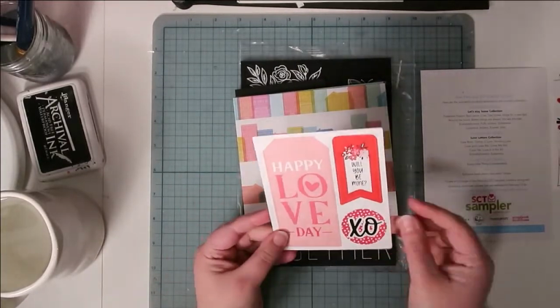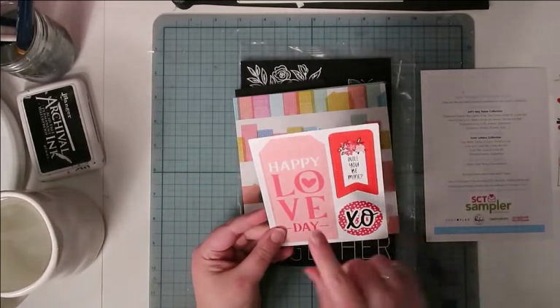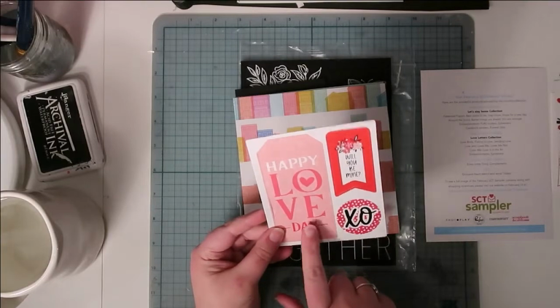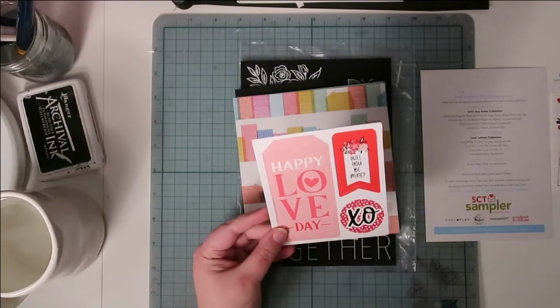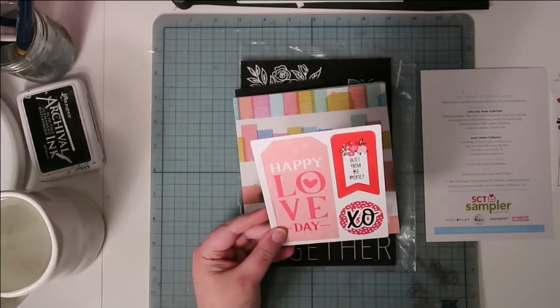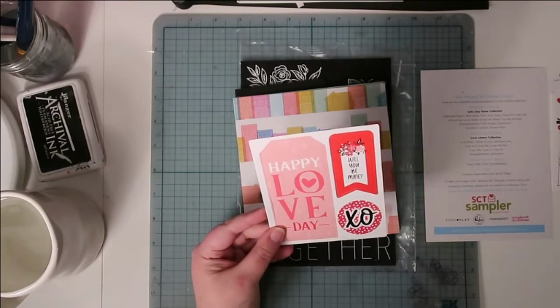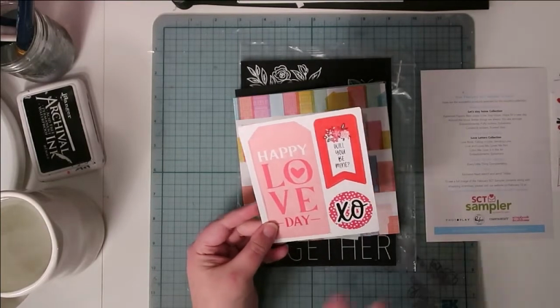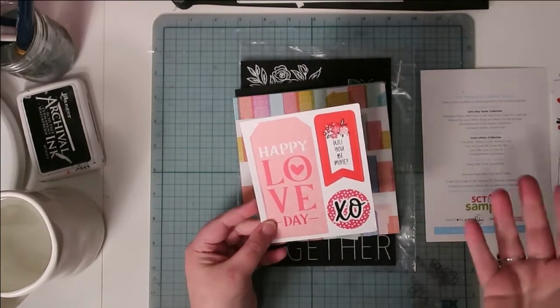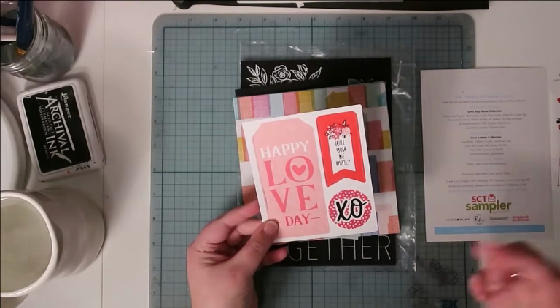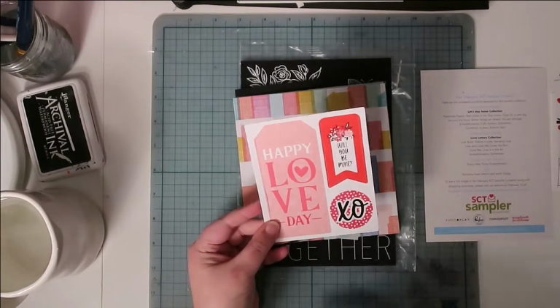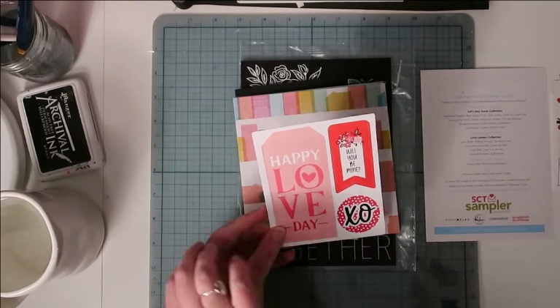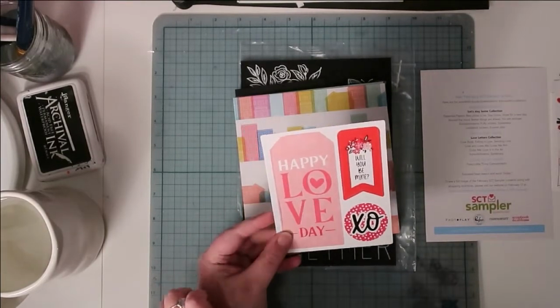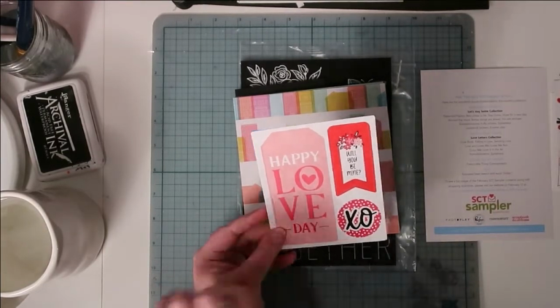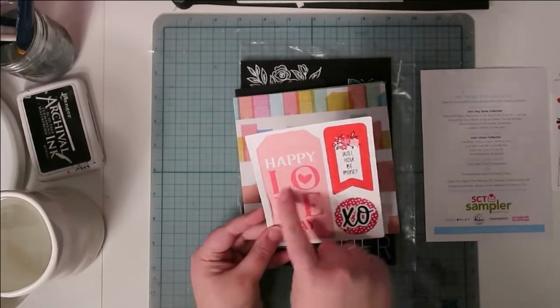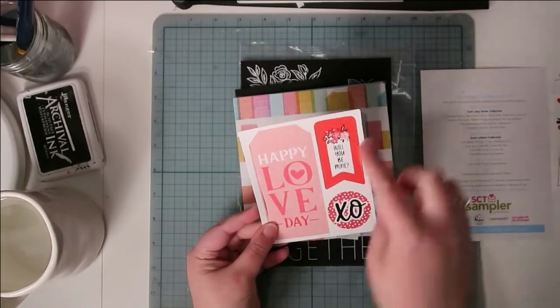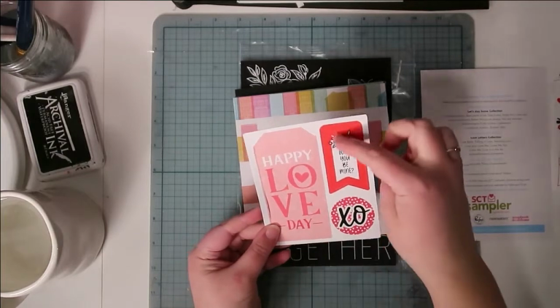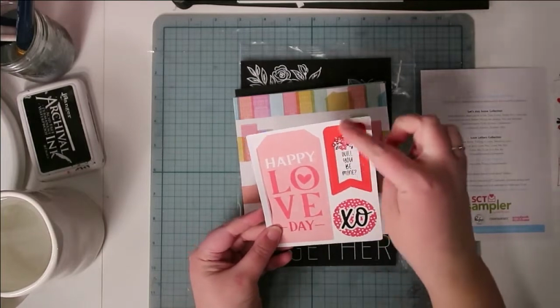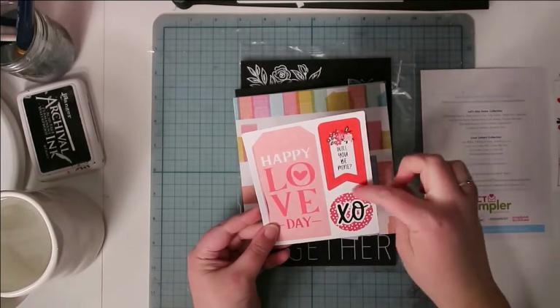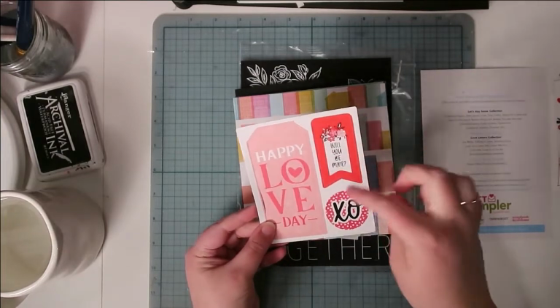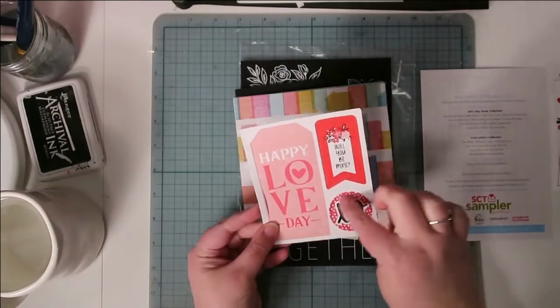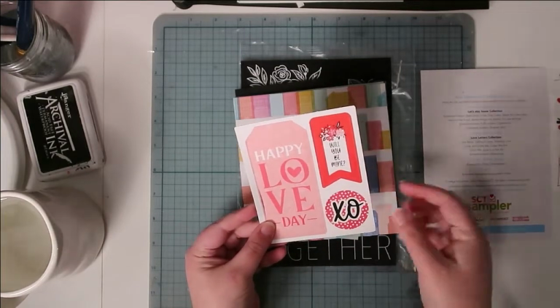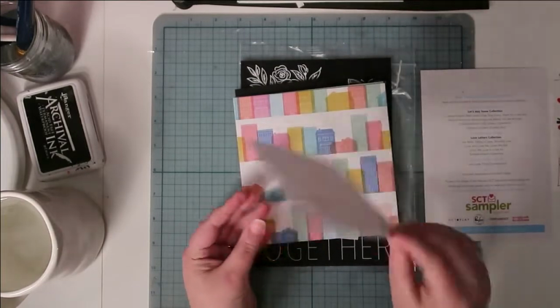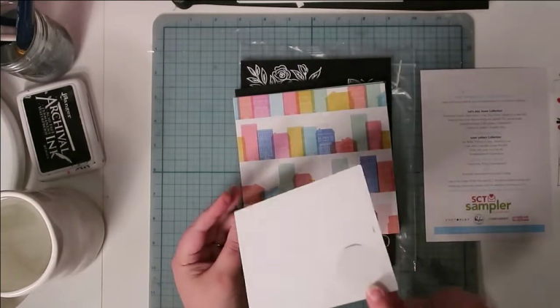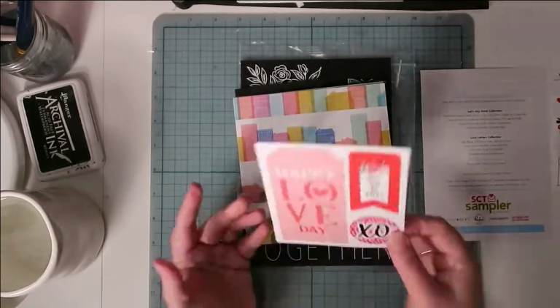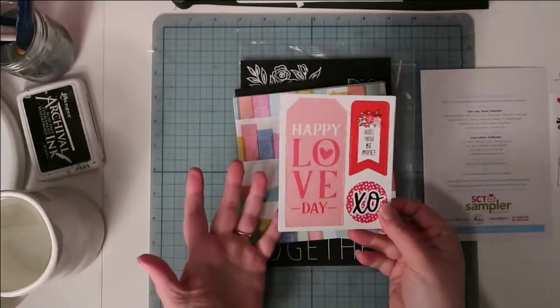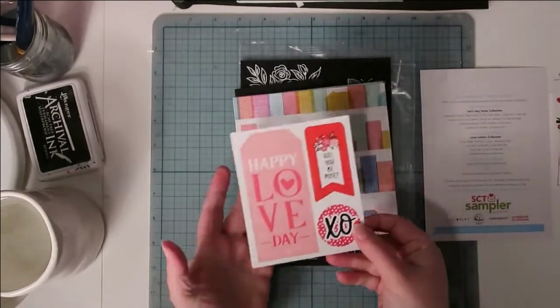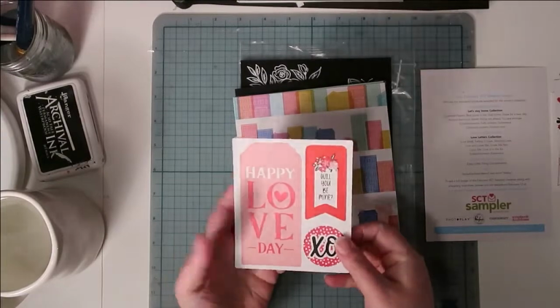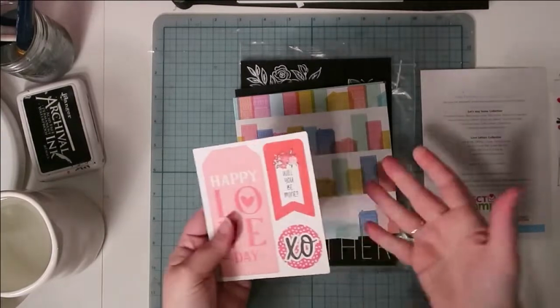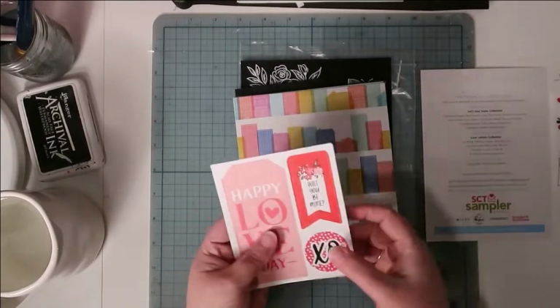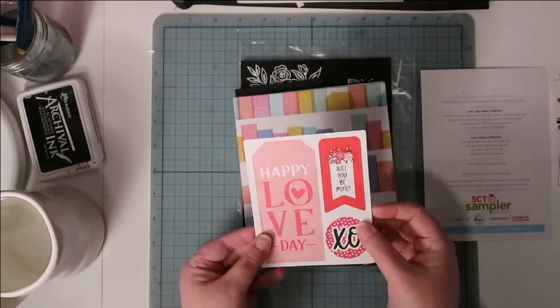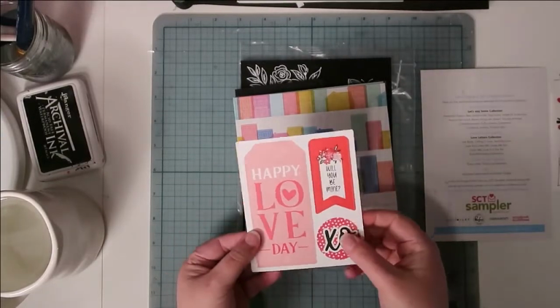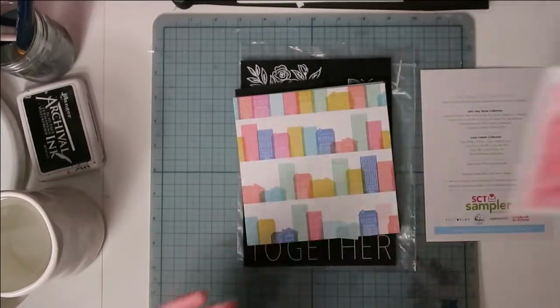The collection also included some ephemera pieces from PhotoPlay Paper's ephemera packs — I got this big tag, a little banner, and an 'XO.' Of course, other people in the subscription got different pieces of ephemera from that same pack.